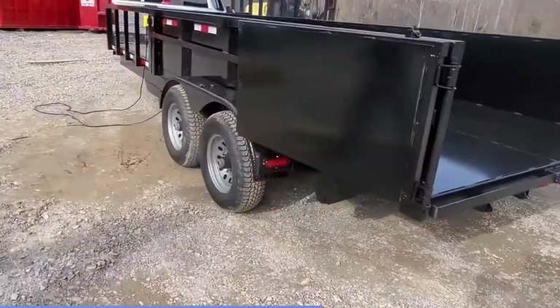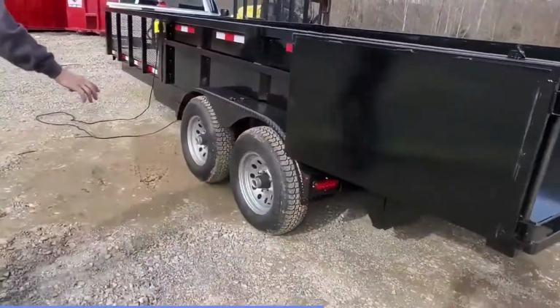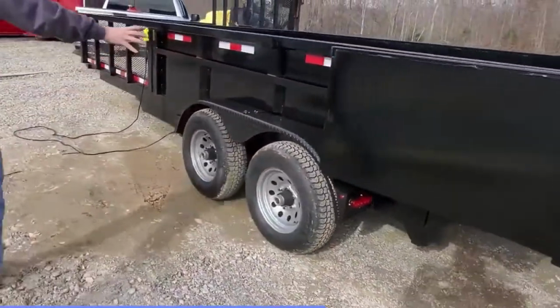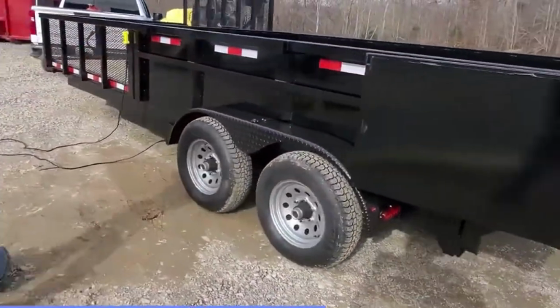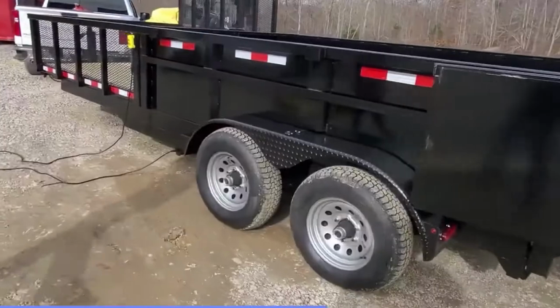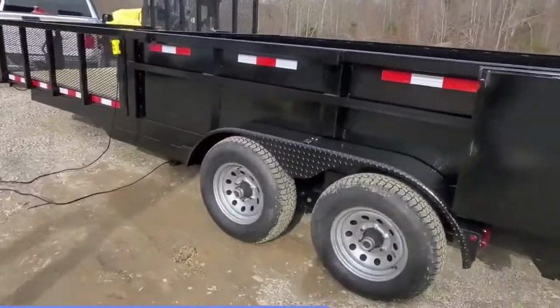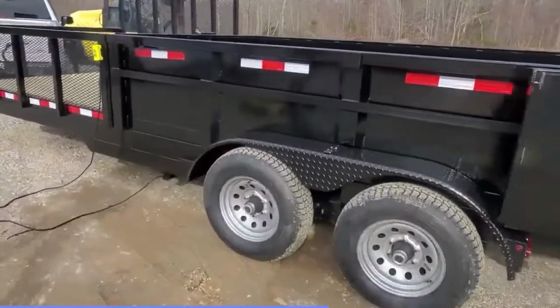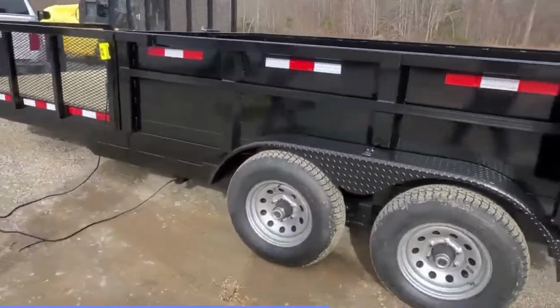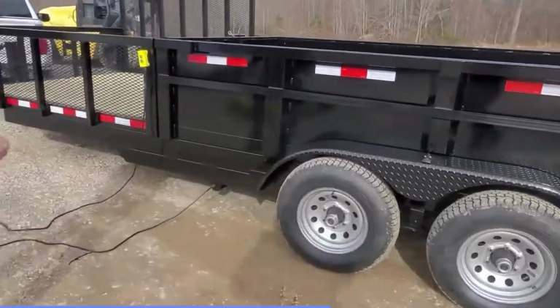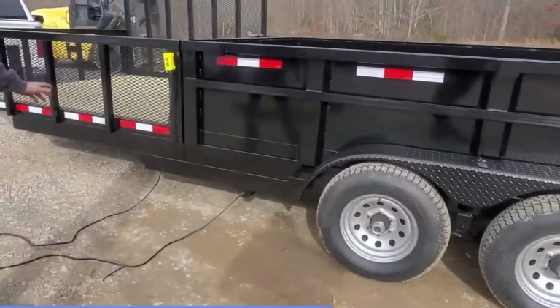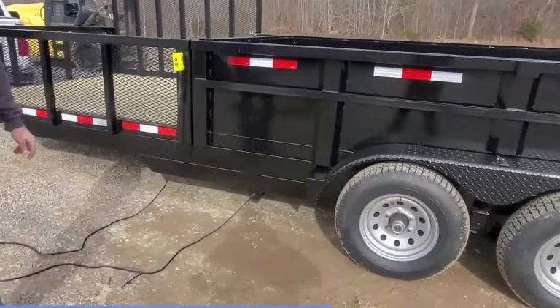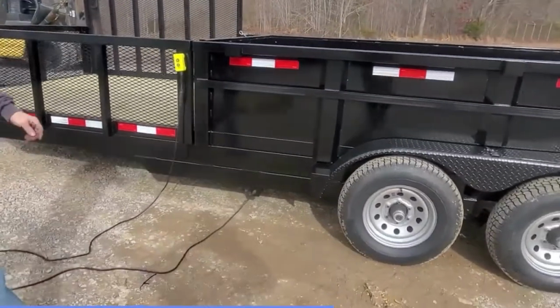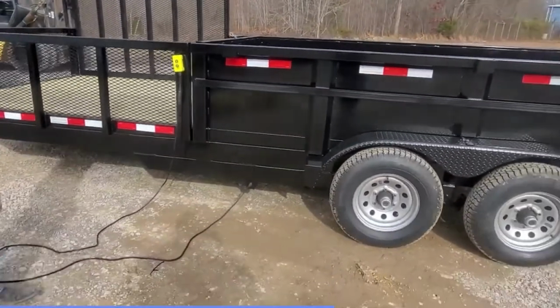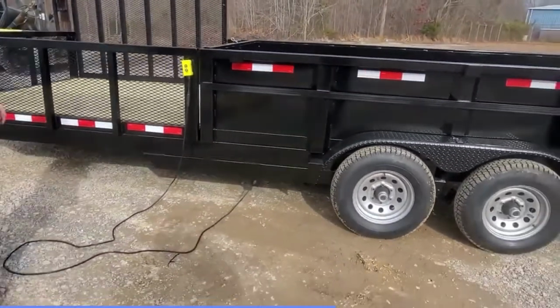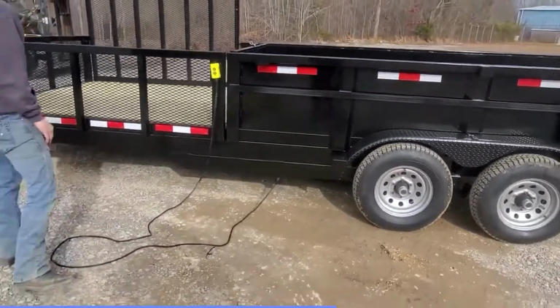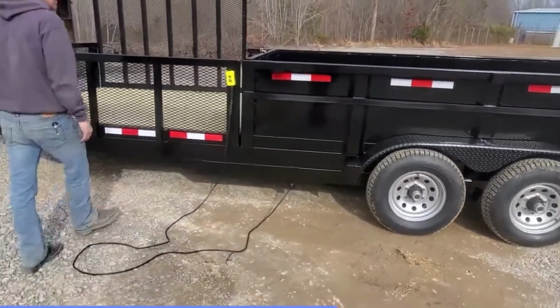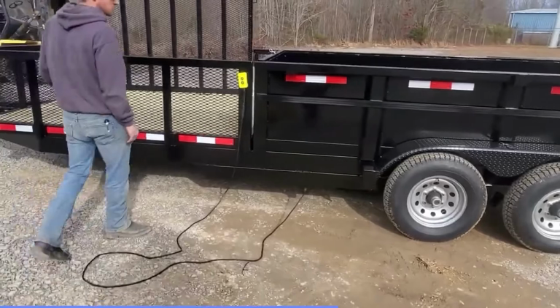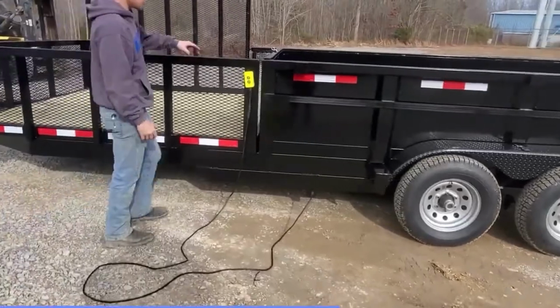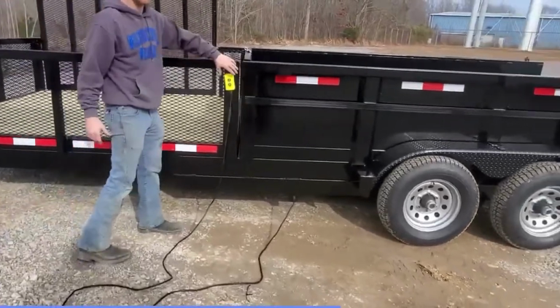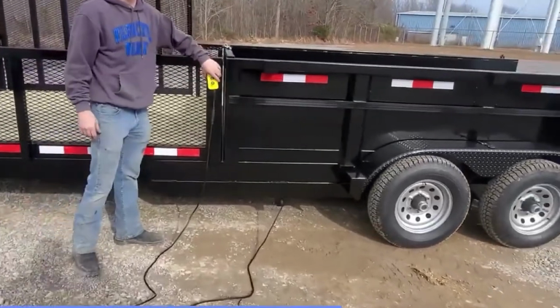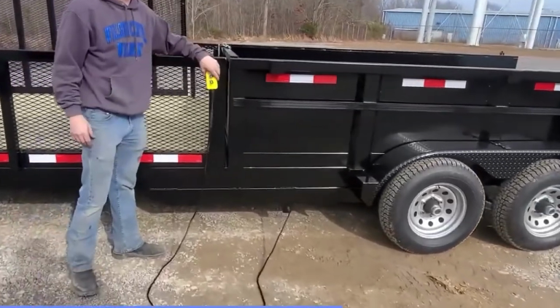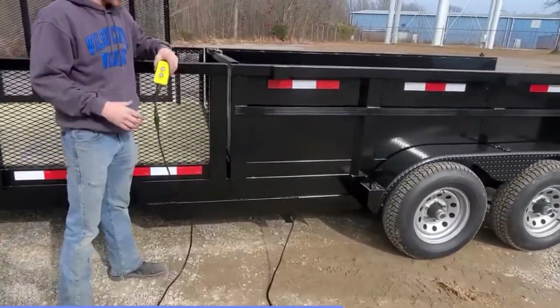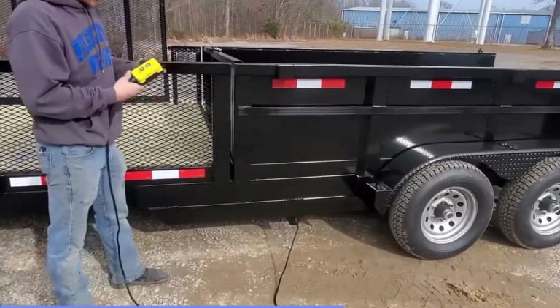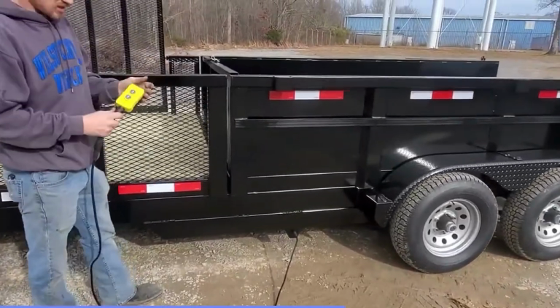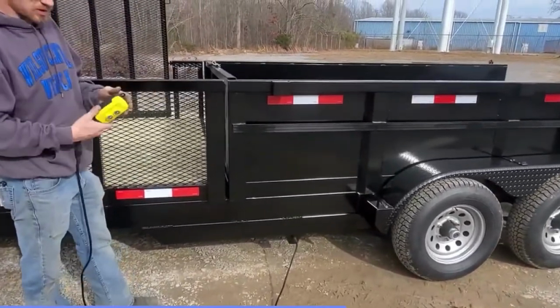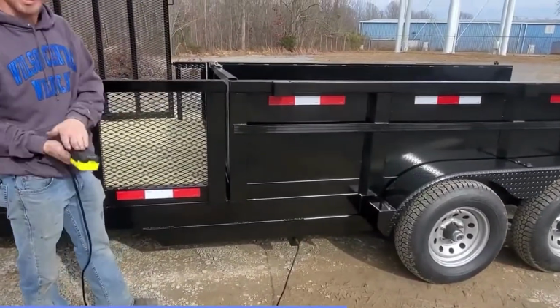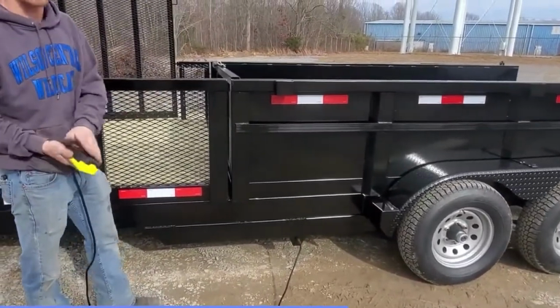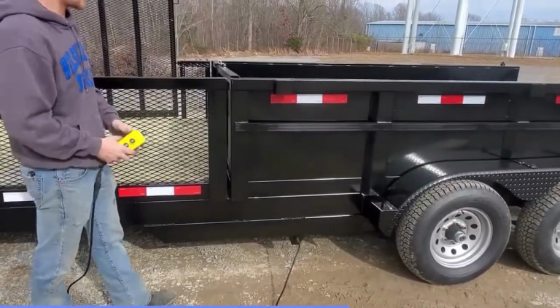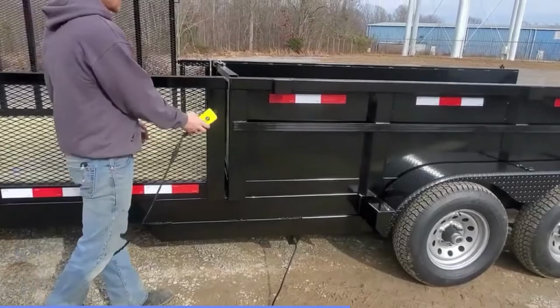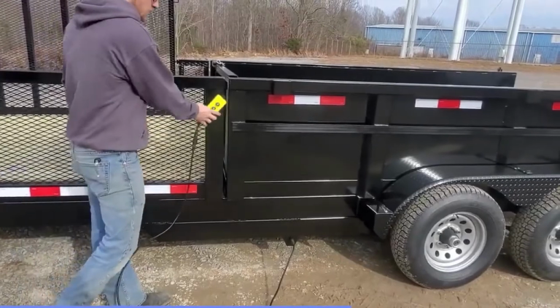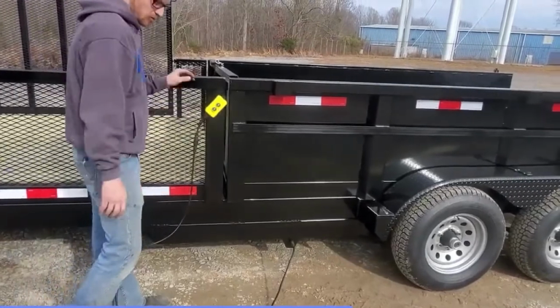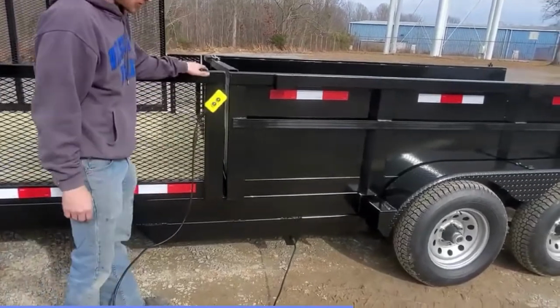We have DOT lighting the whole trailer as well as LED lights. Now I'm going to show you the remote and the lifting mechanism. This is the remote — it's got a magnetic back so it'll stick anywhere on the trailer.